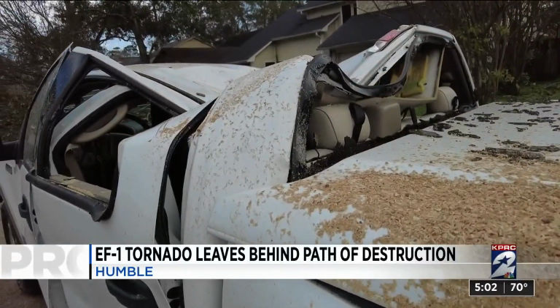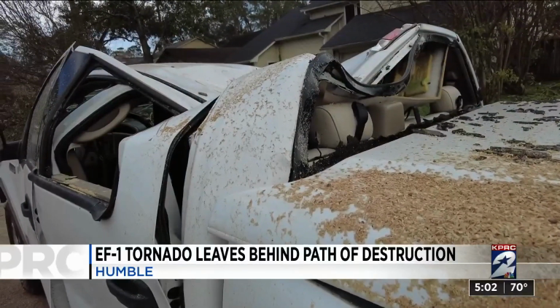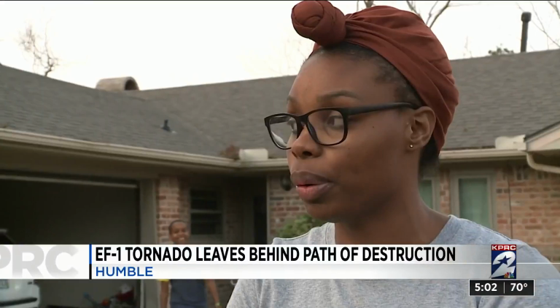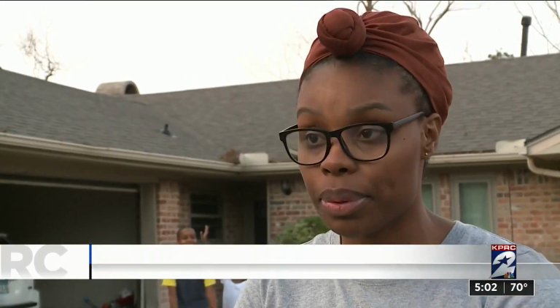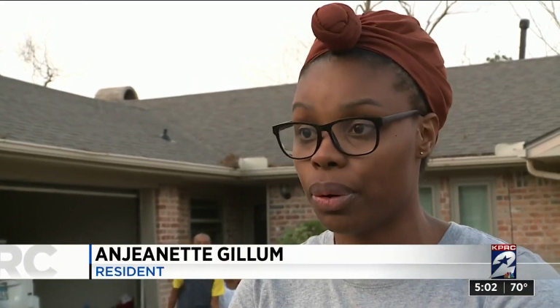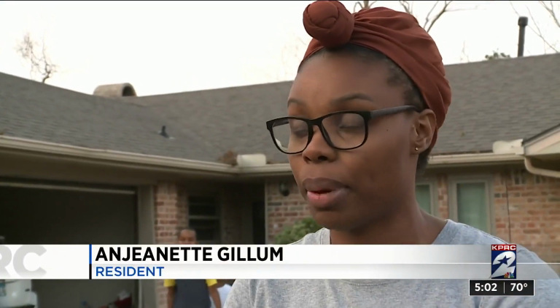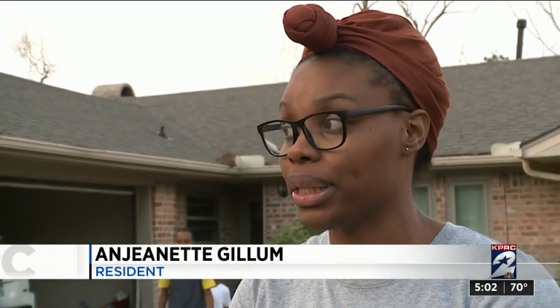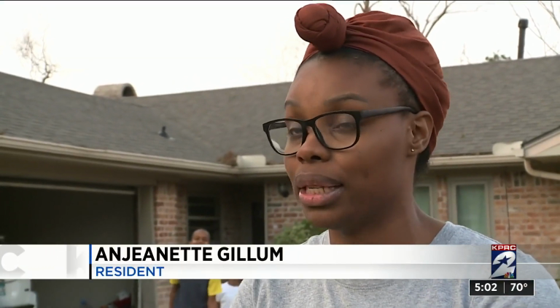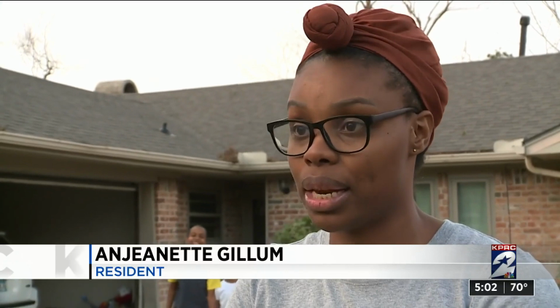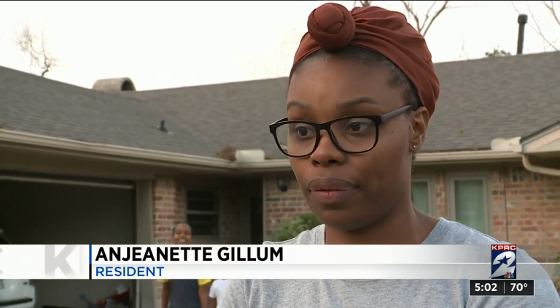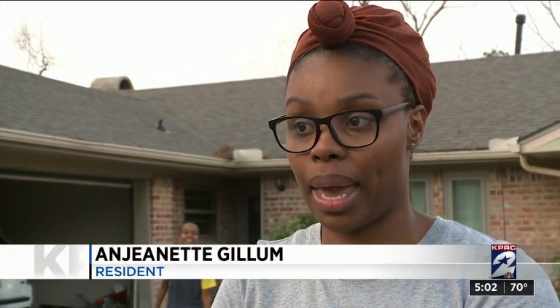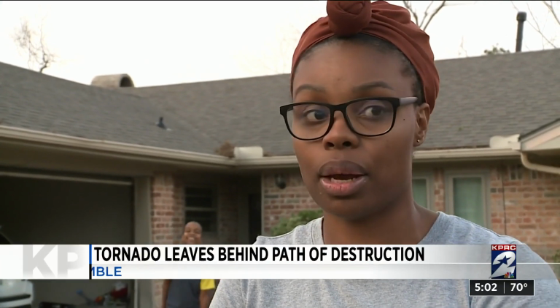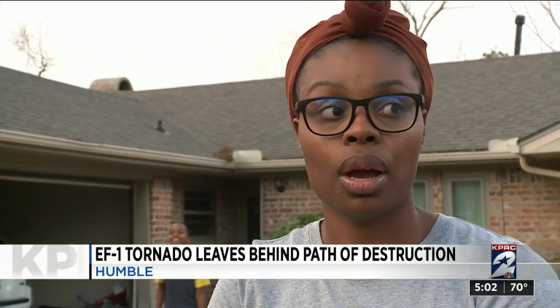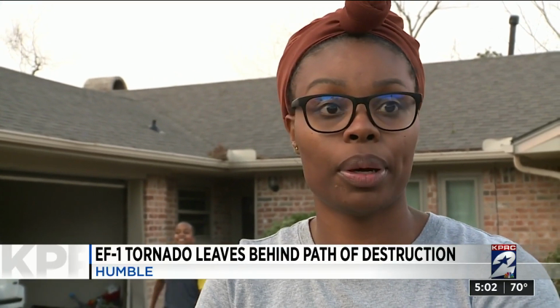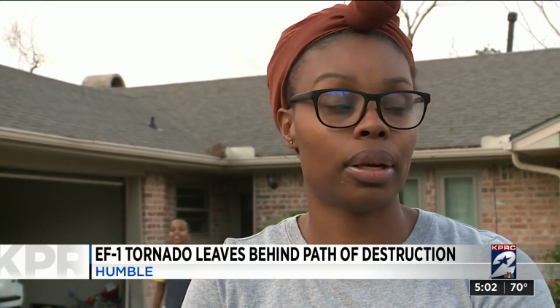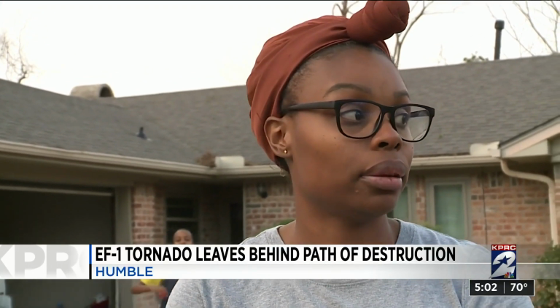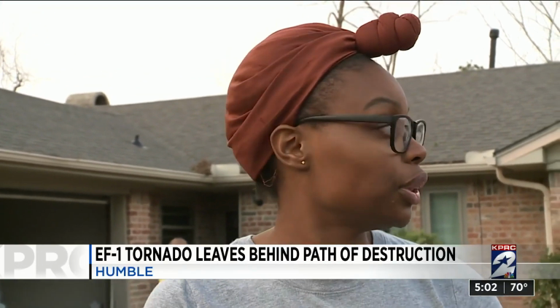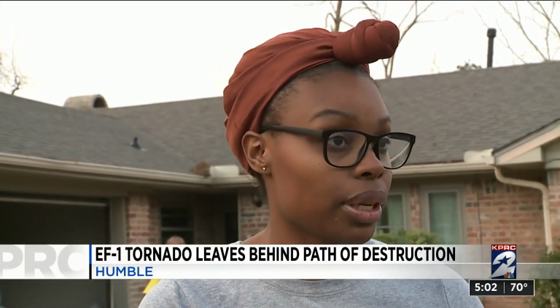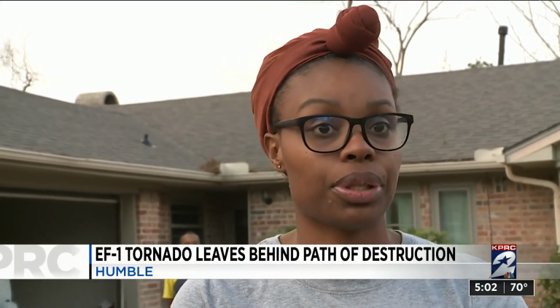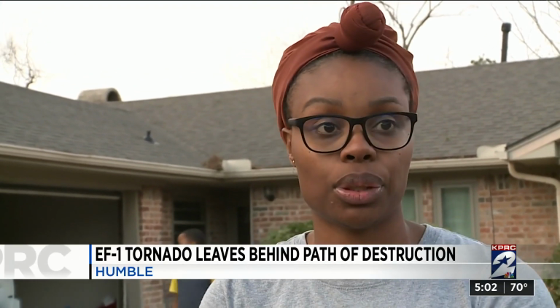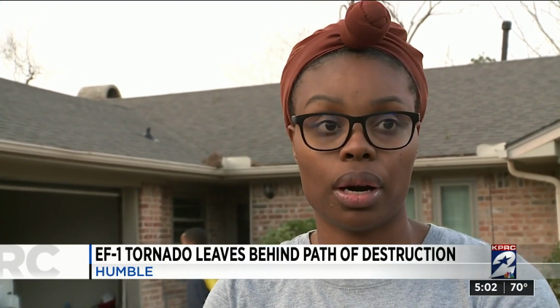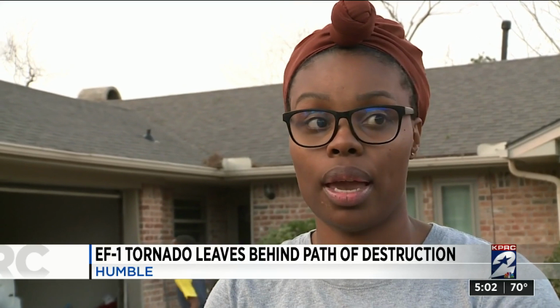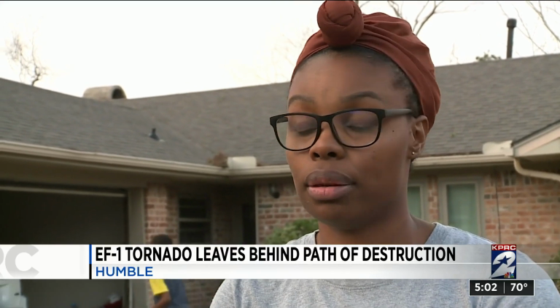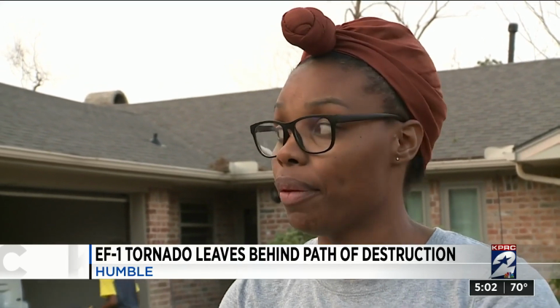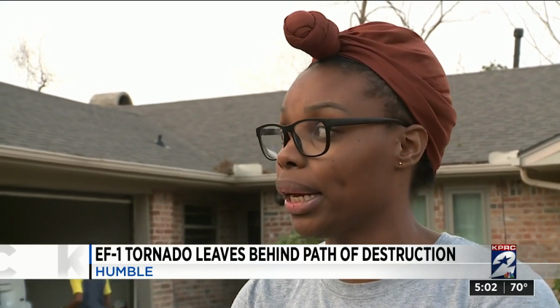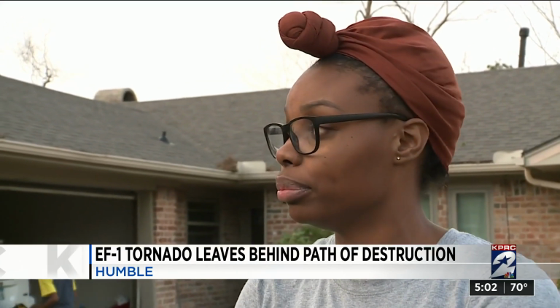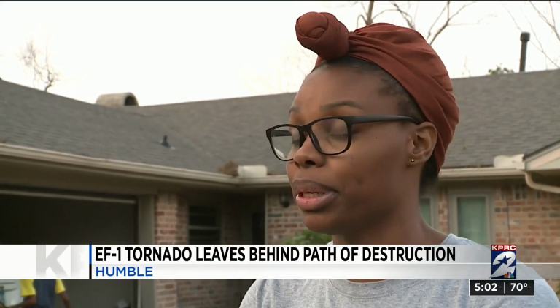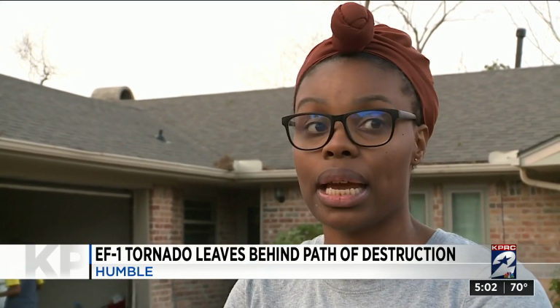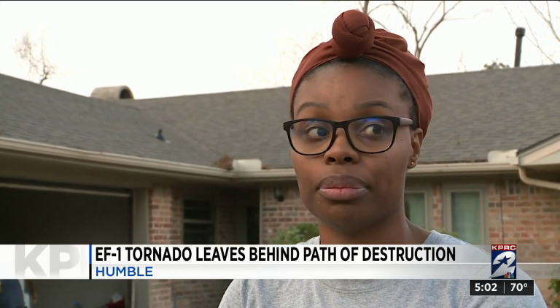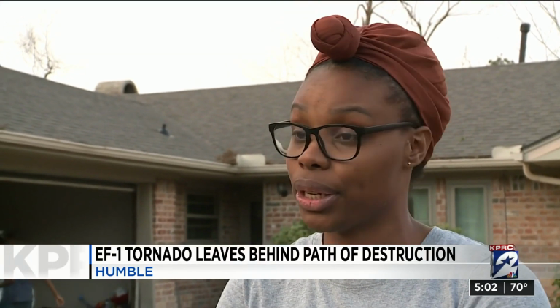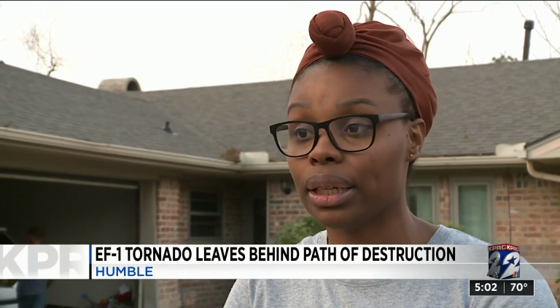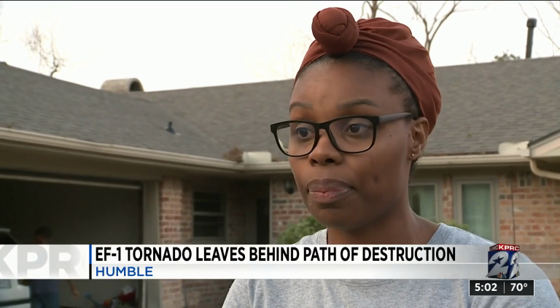We went to bed and when we woke up this morning, my husband said it's bad — it's very, very bad. So we went around and checked on the neighbors next door. Everybody seemed to stick together and they started cleaning it up.